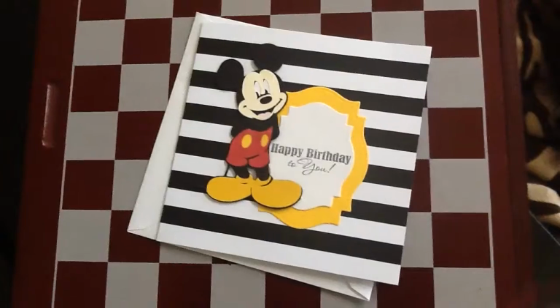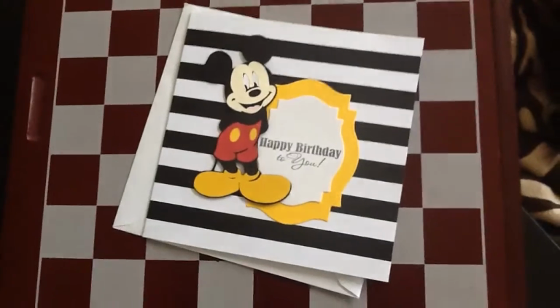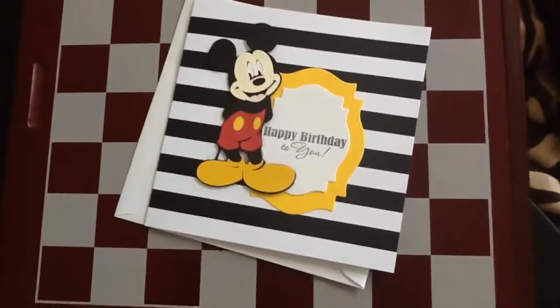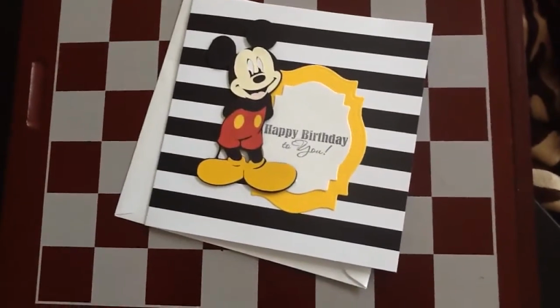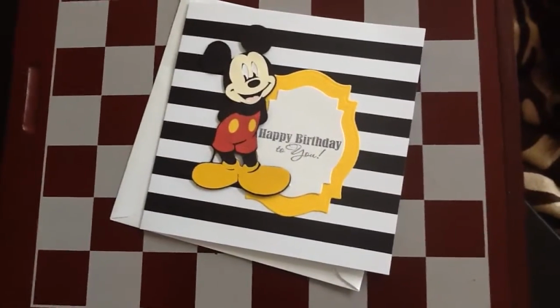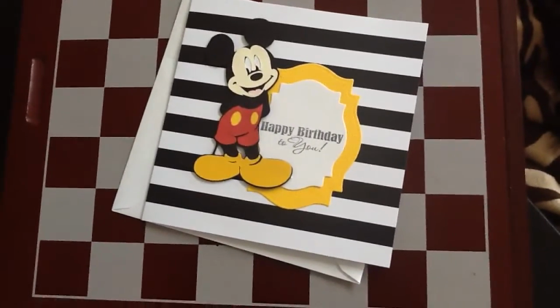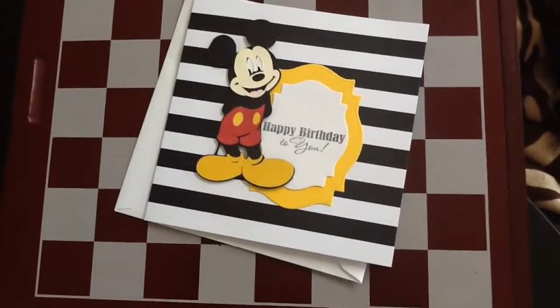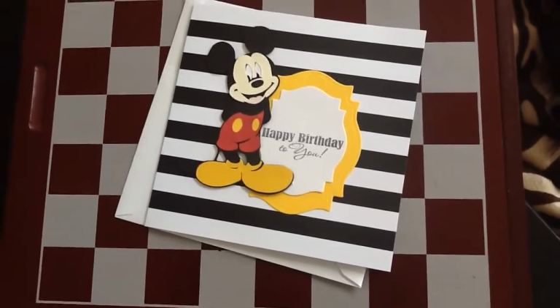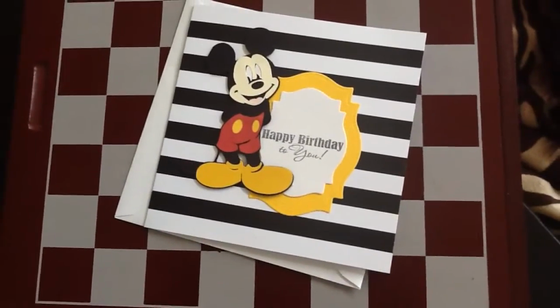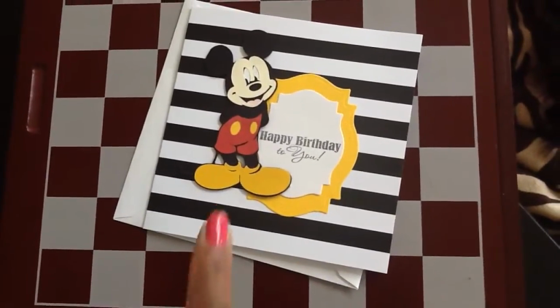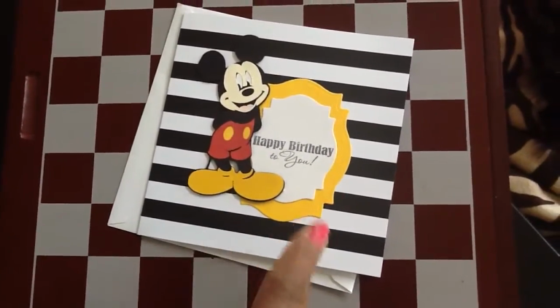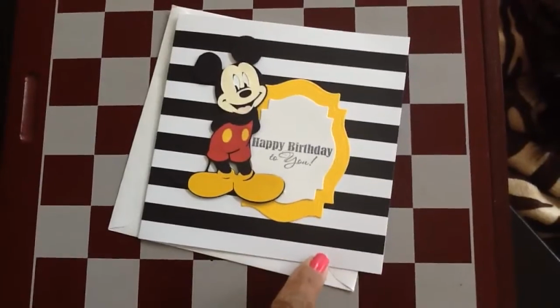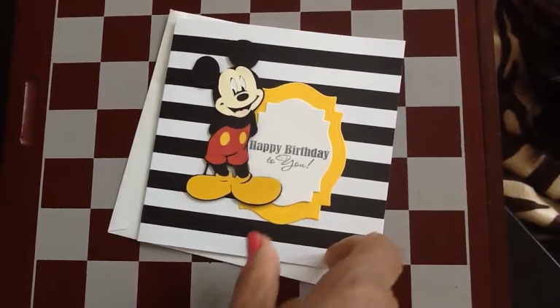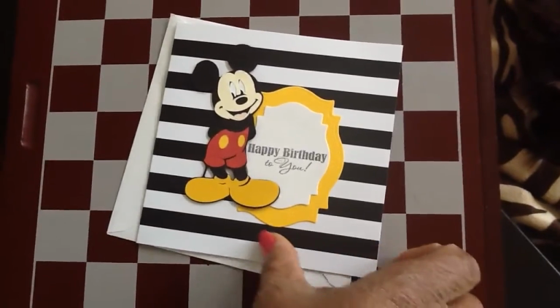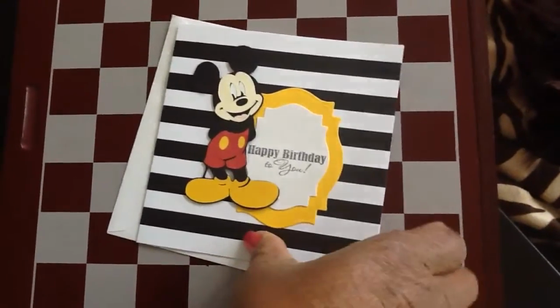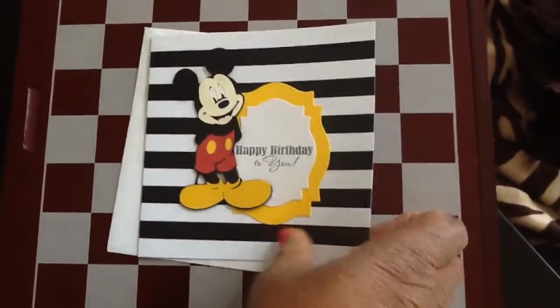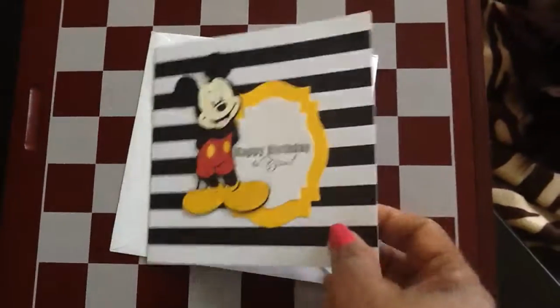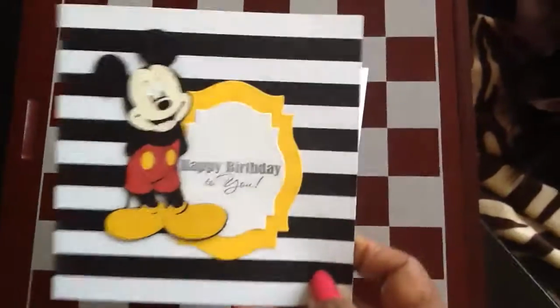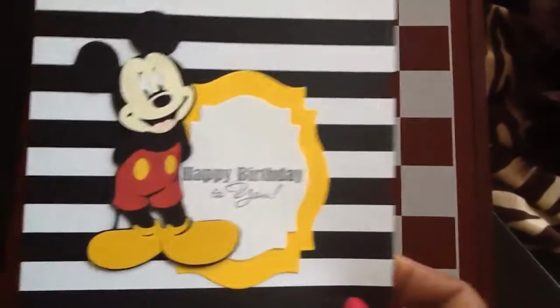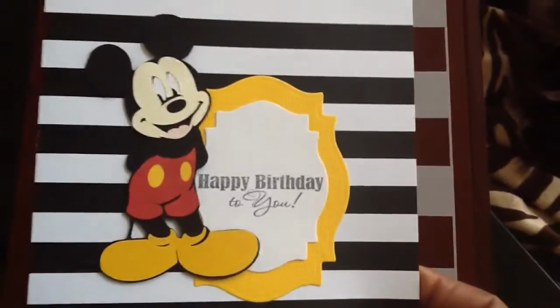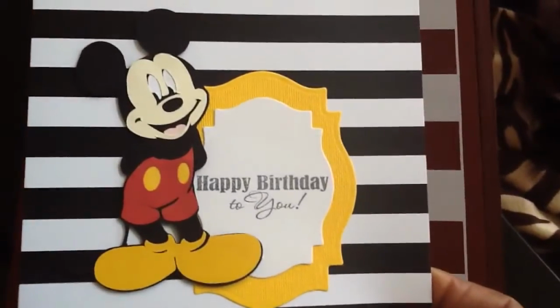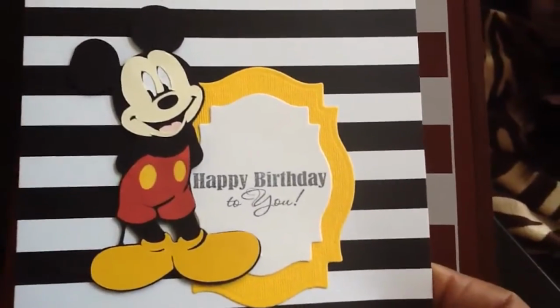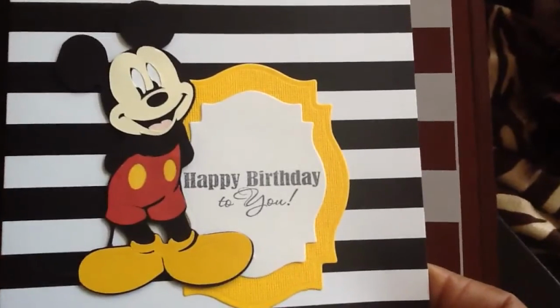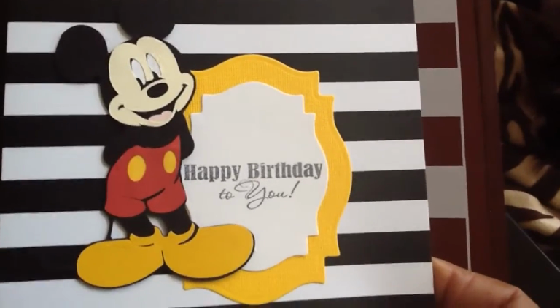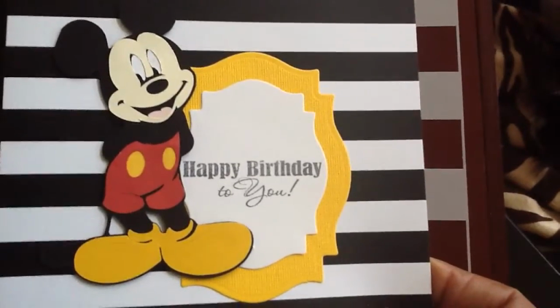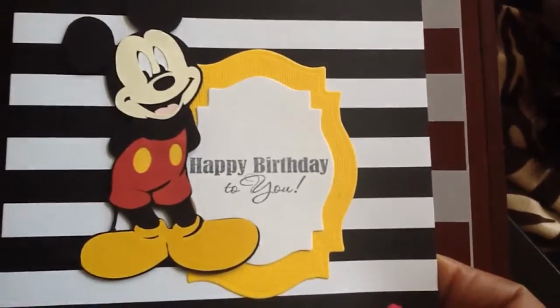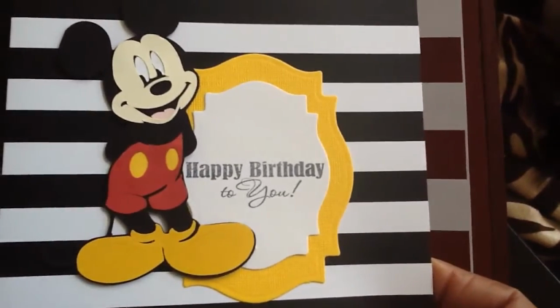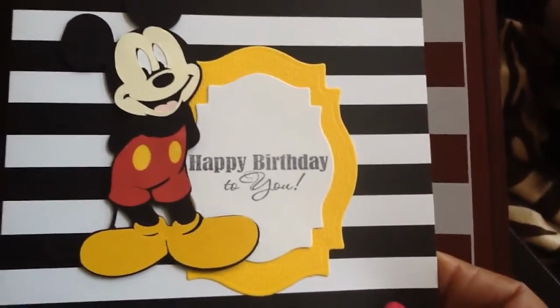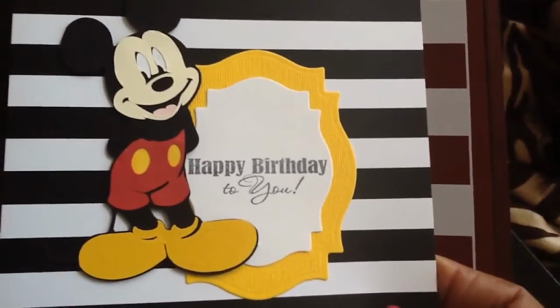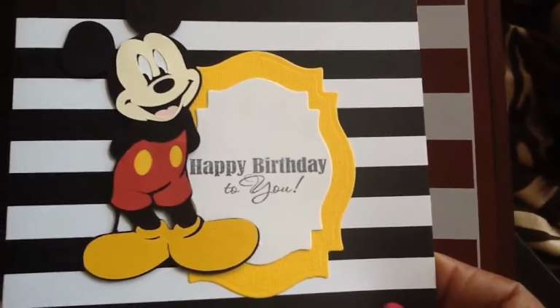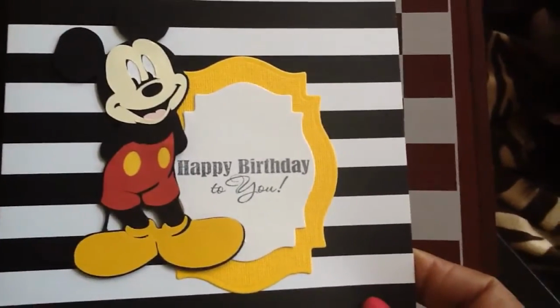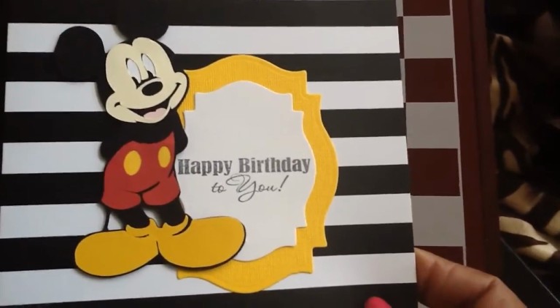Hey everyone, I want to show you guys a birthday card that I made for my grandson using my Mickey Mouse and Friends Cricut cartridge. There's a little Mickey — I pieced him all together.